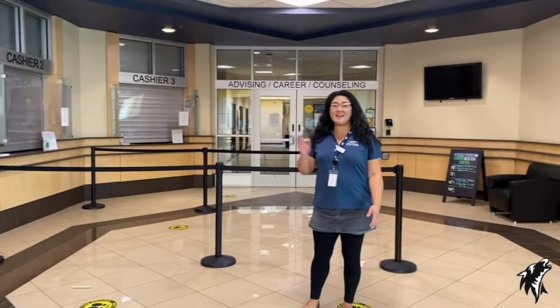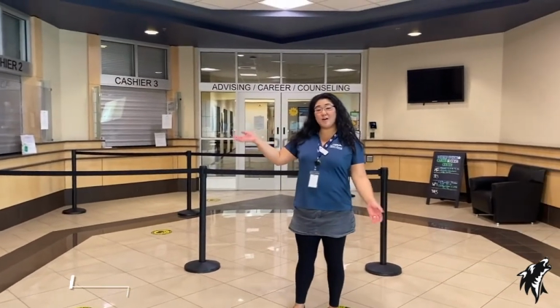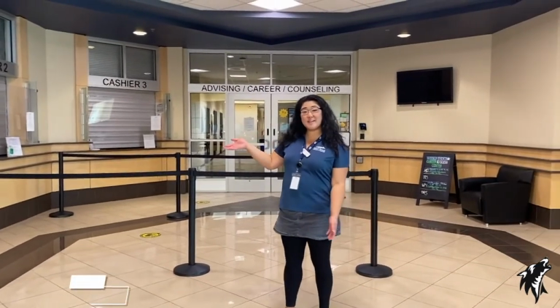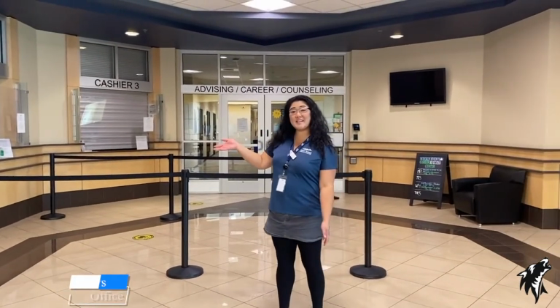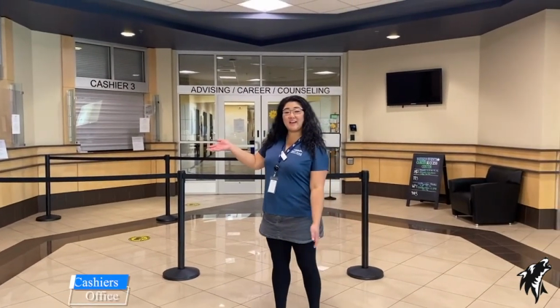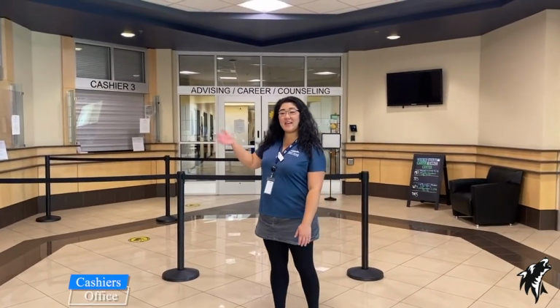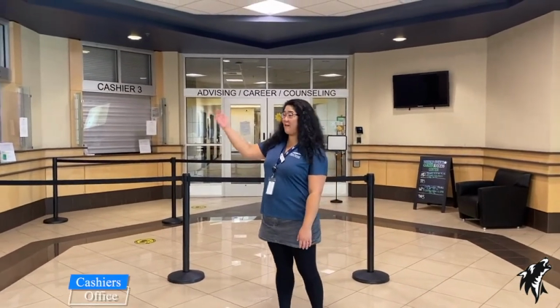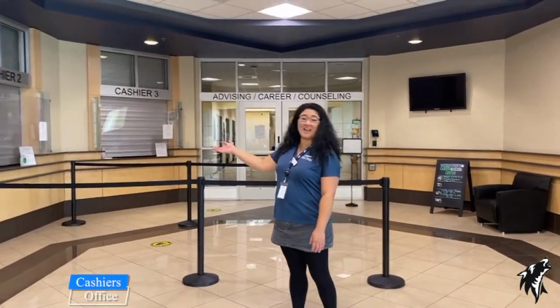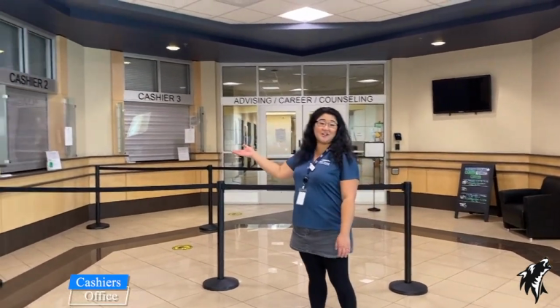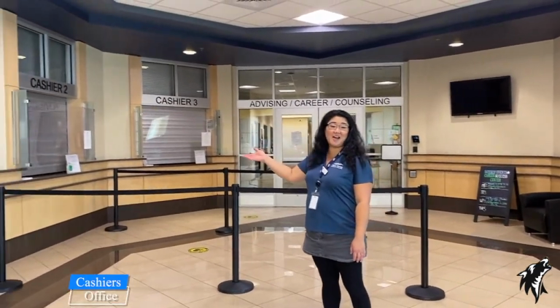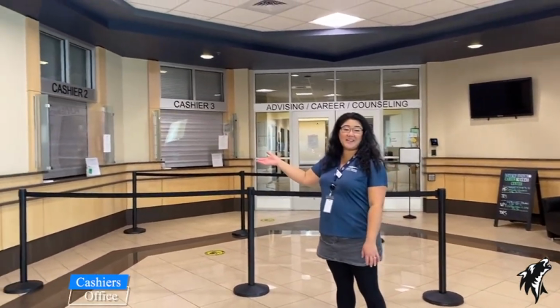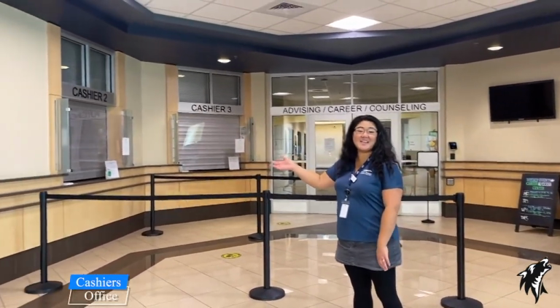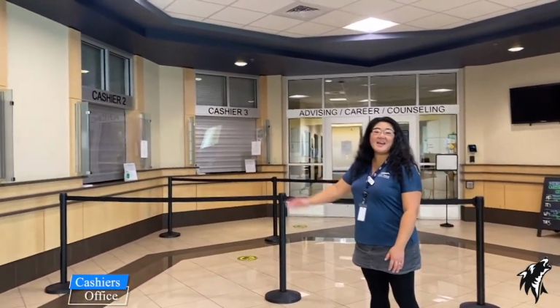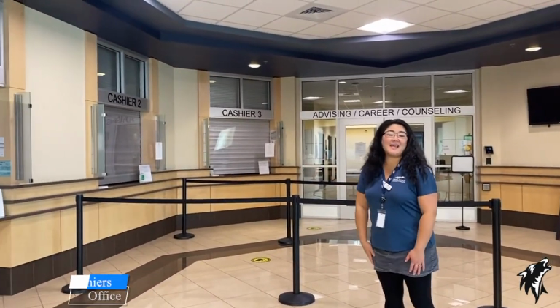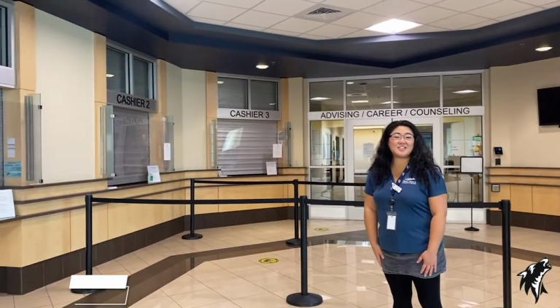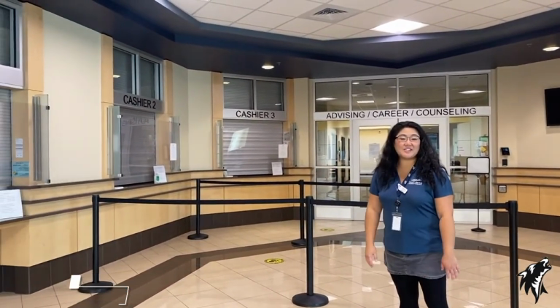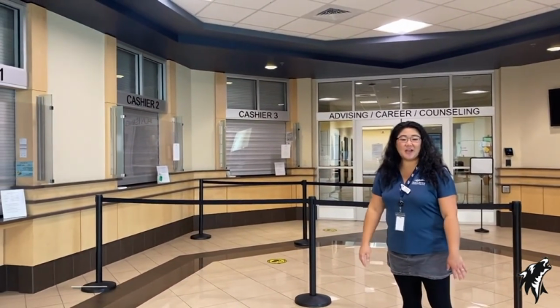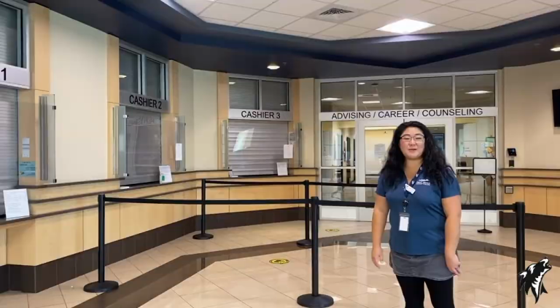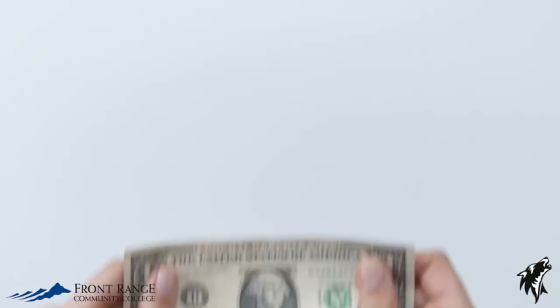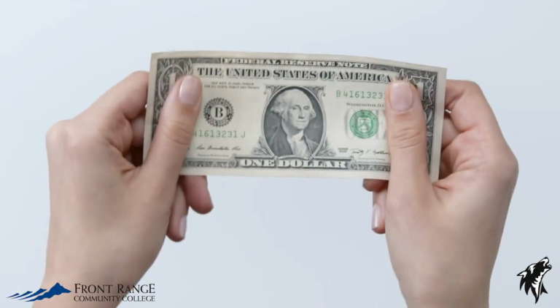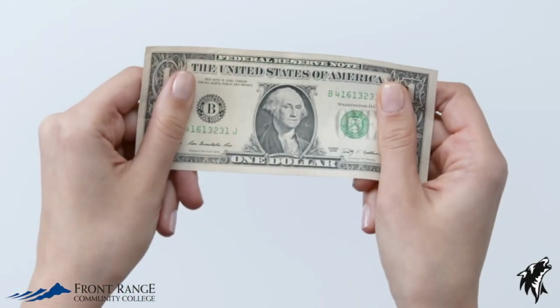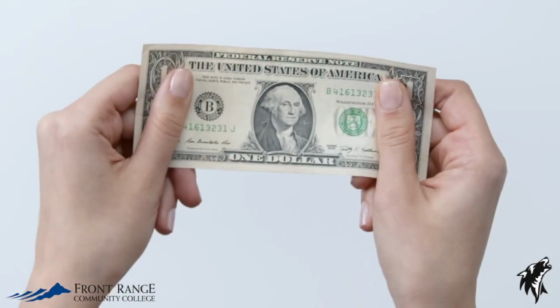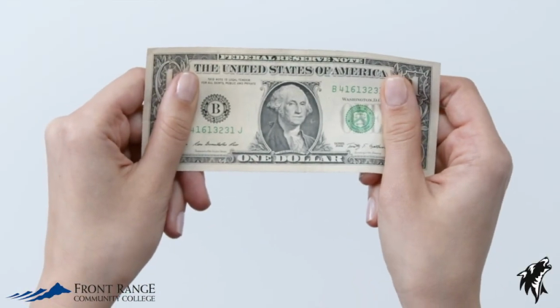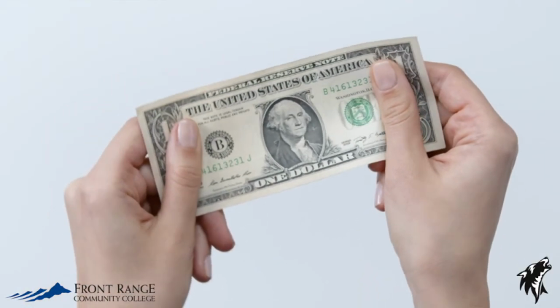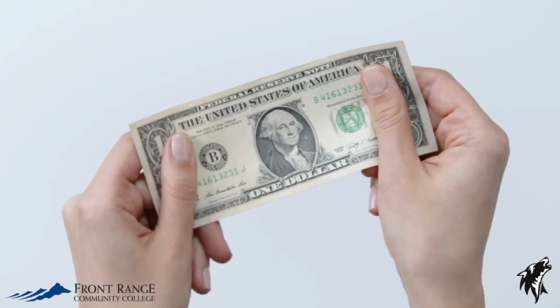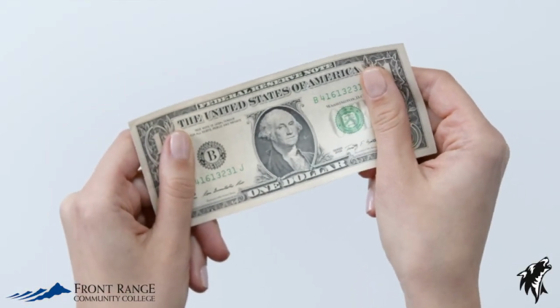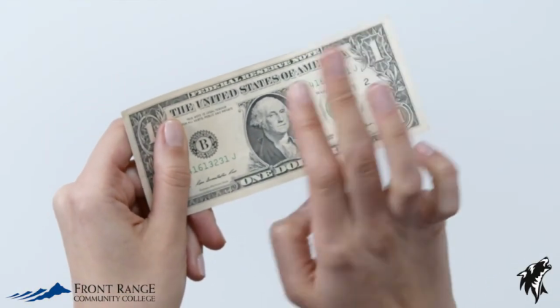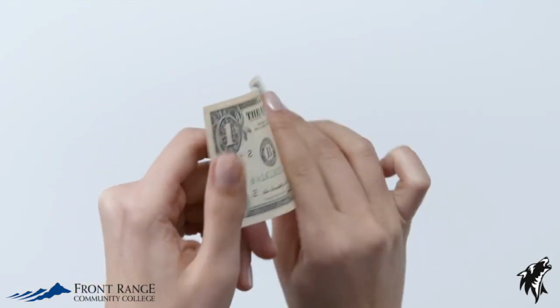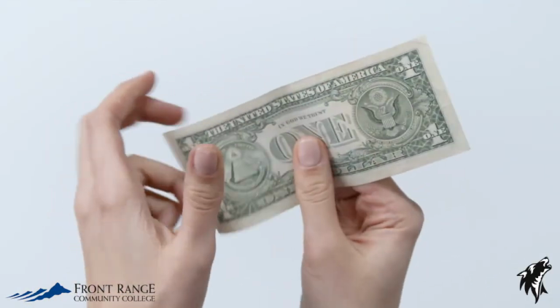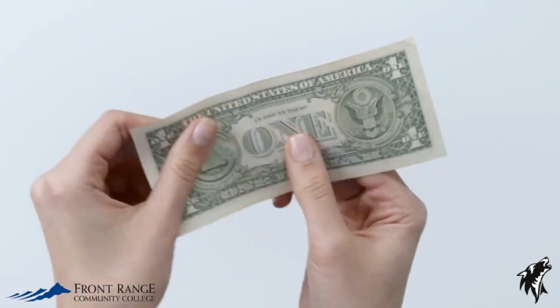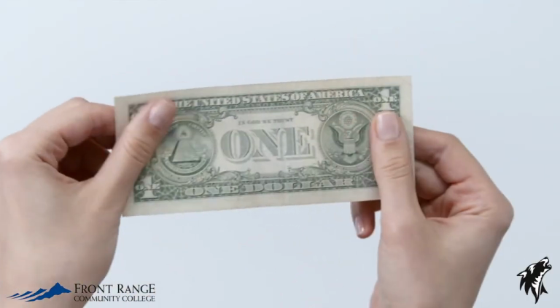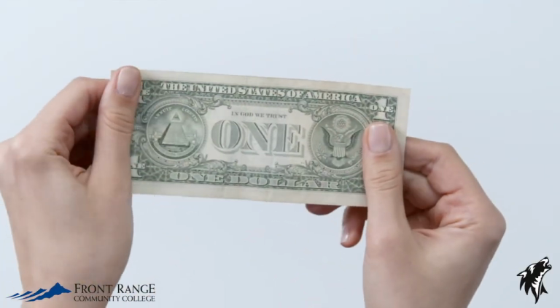Over in this area we have our cashier's office, and the cashiers can help you with payments and payment plans and other information about paying for college.